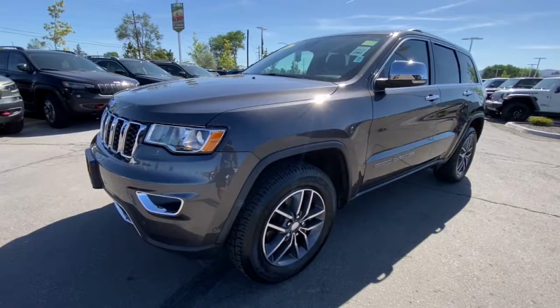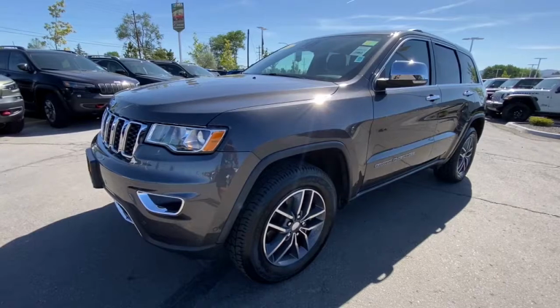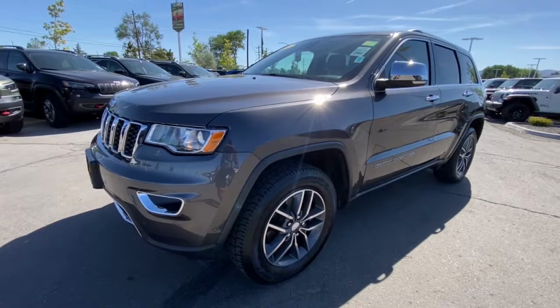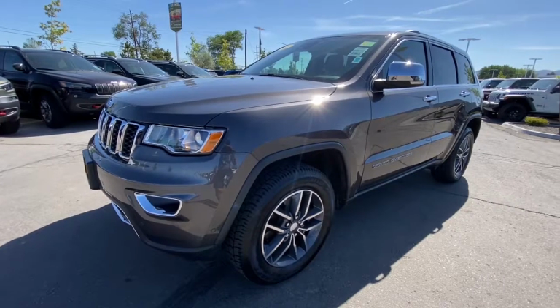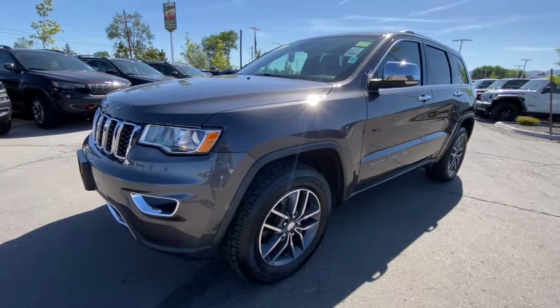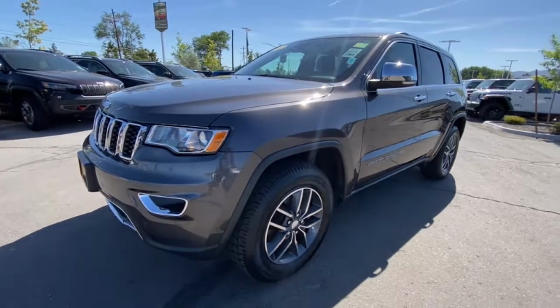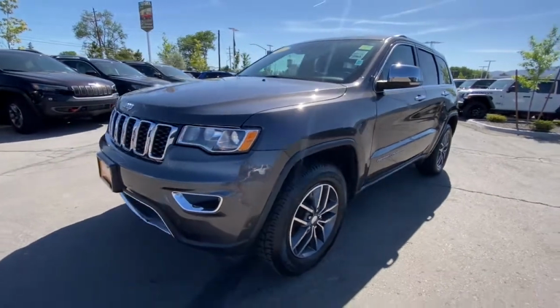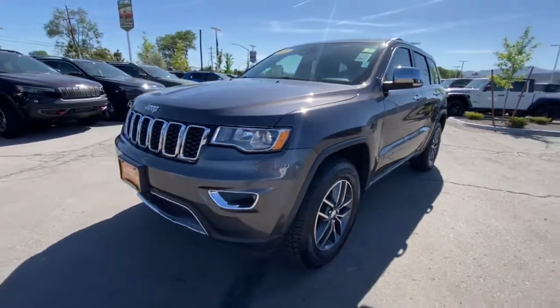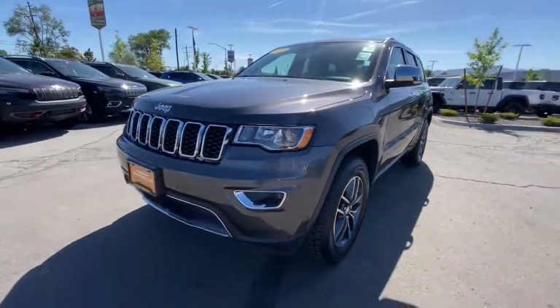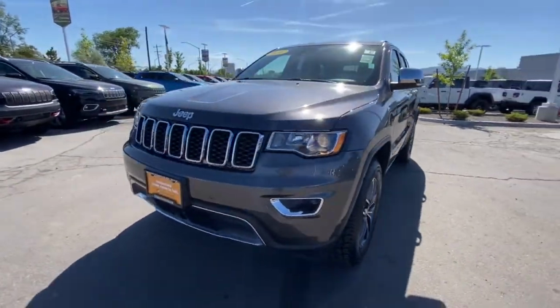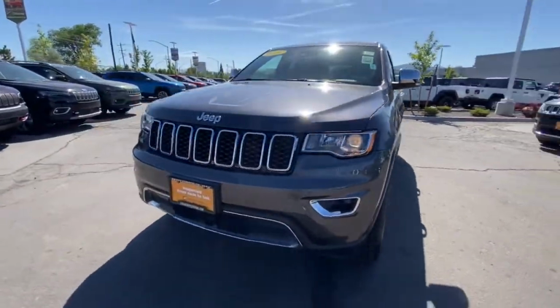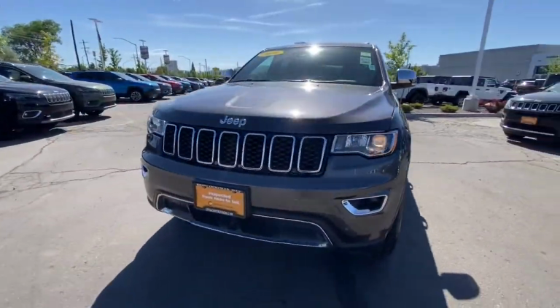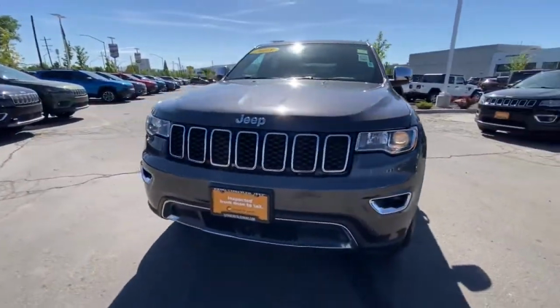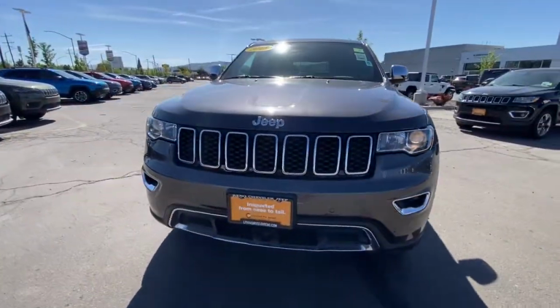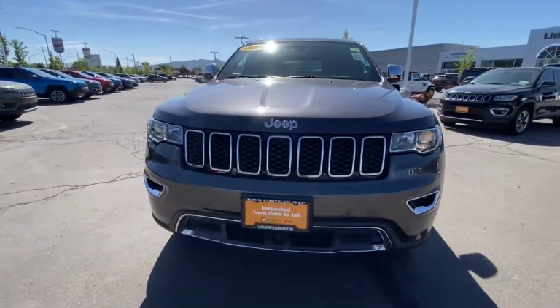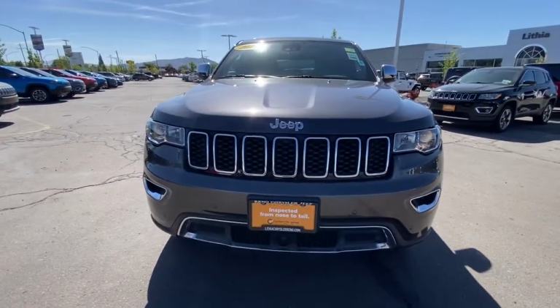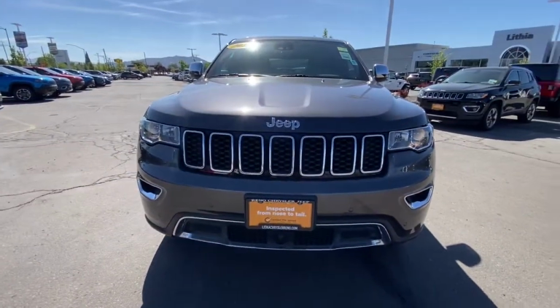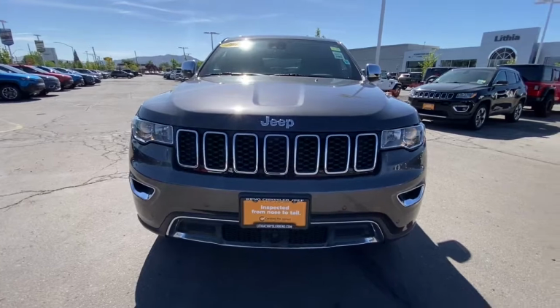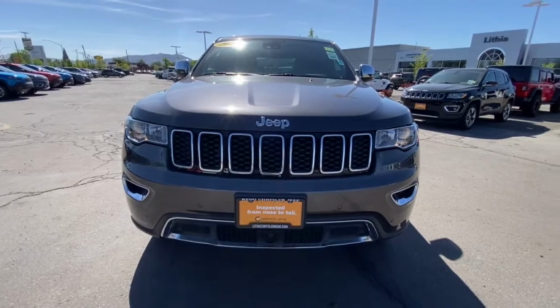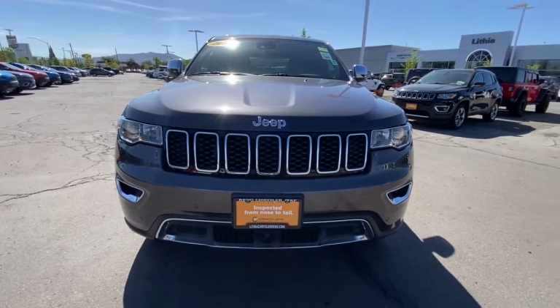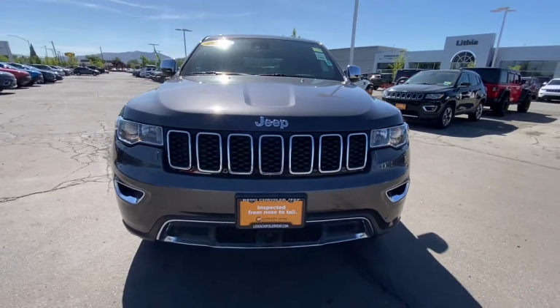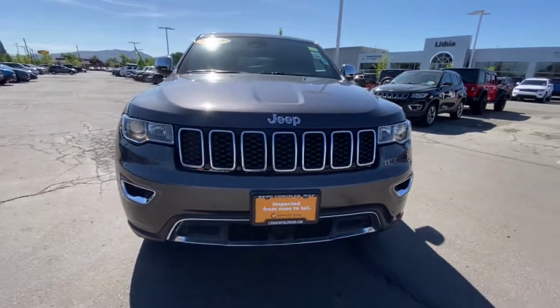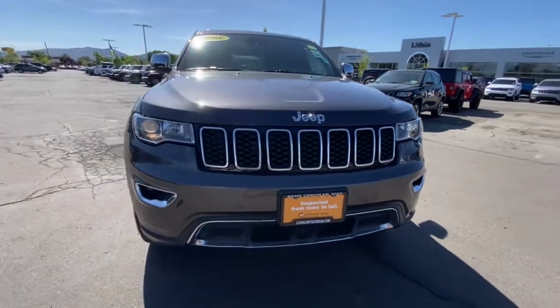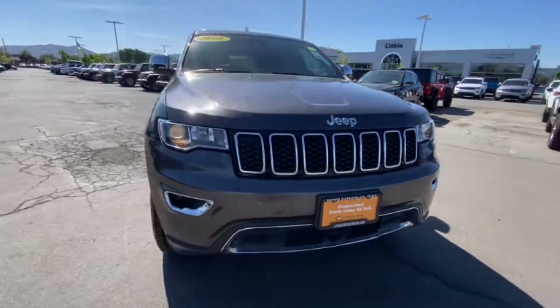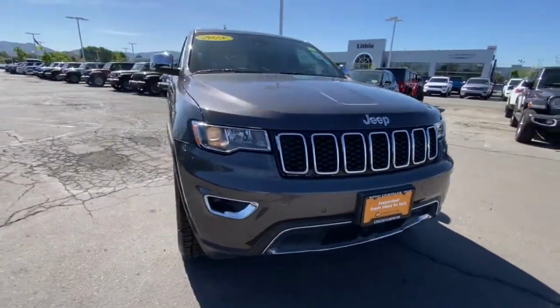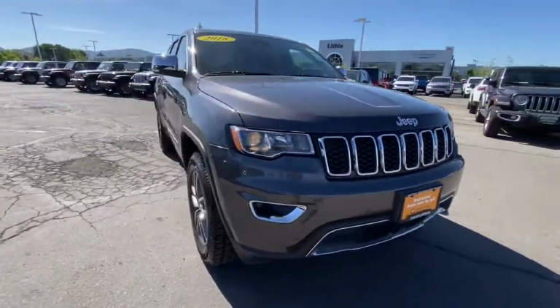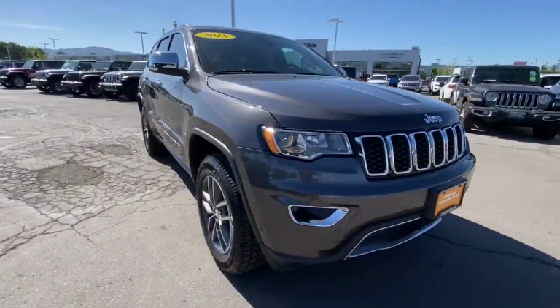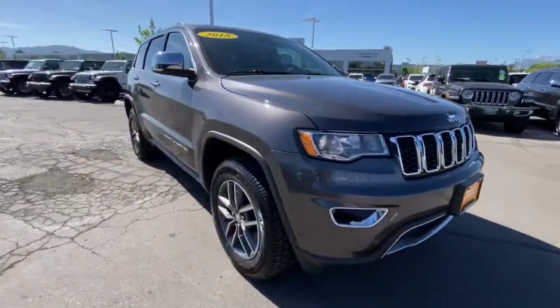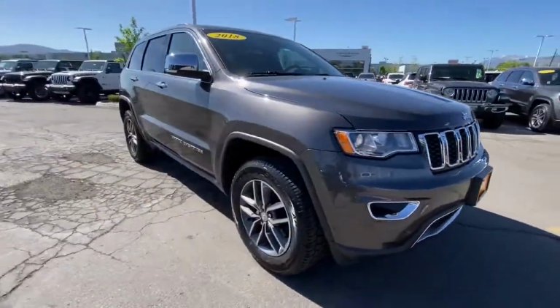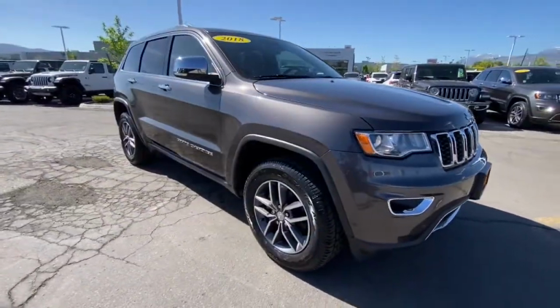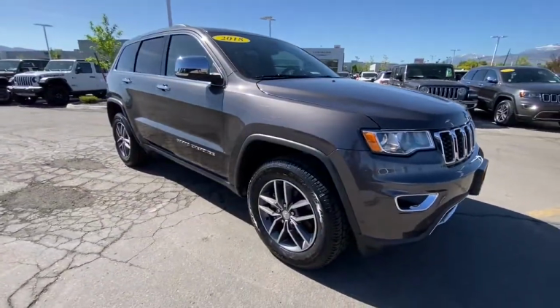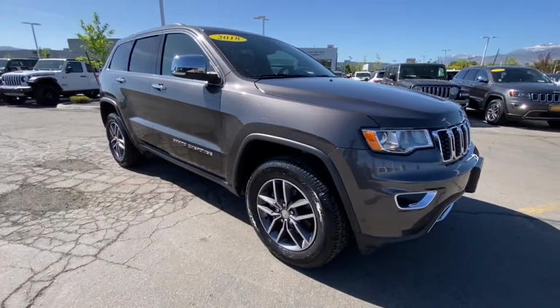Get a feel for the 2018 Jeep Grand Cherokee. With less than 30,000 miles on the odometer, this vehicle stands out from the rest.